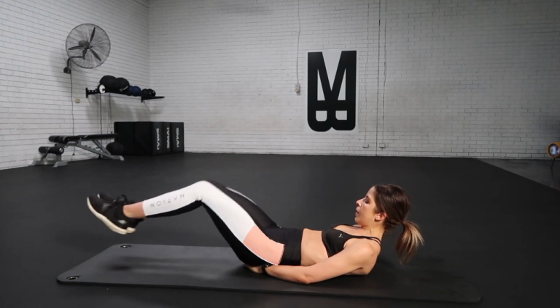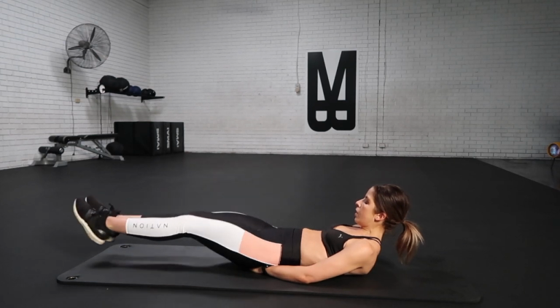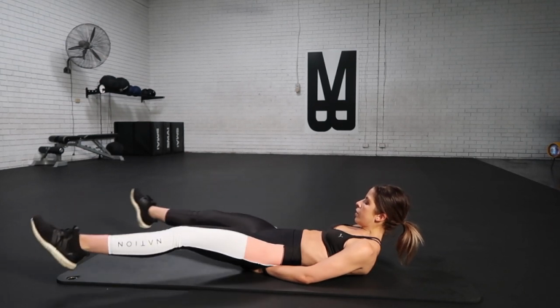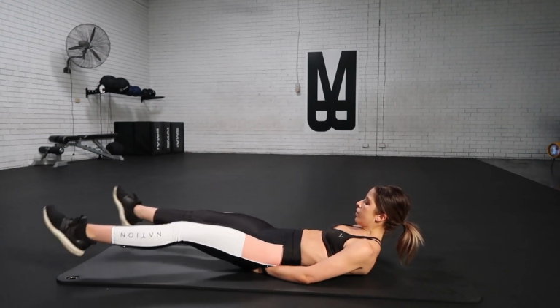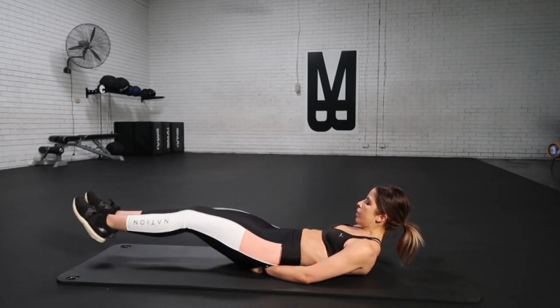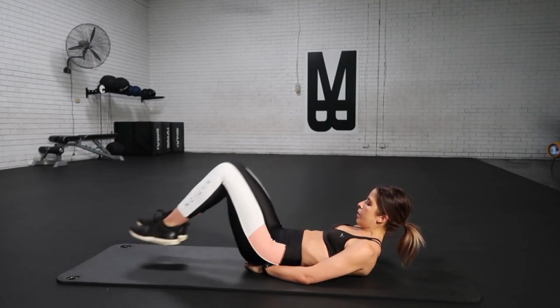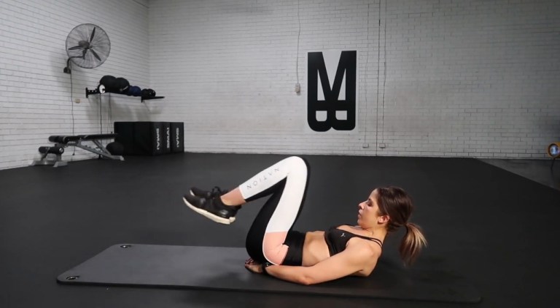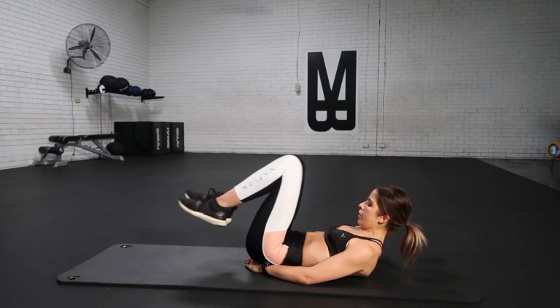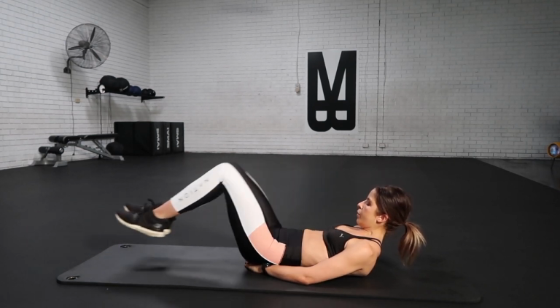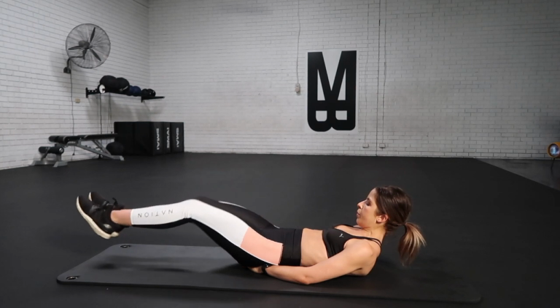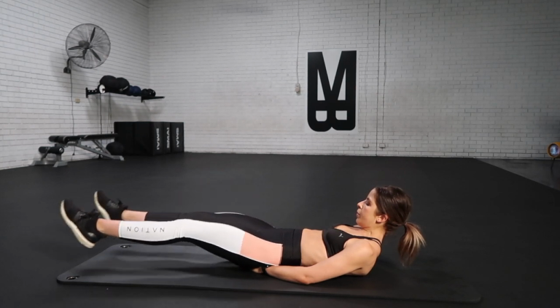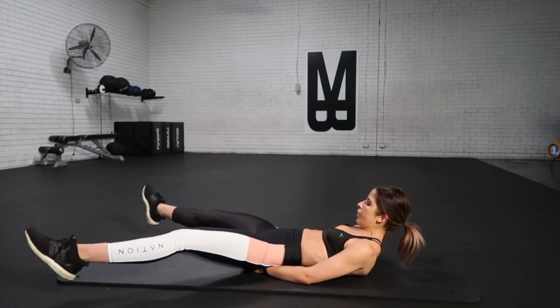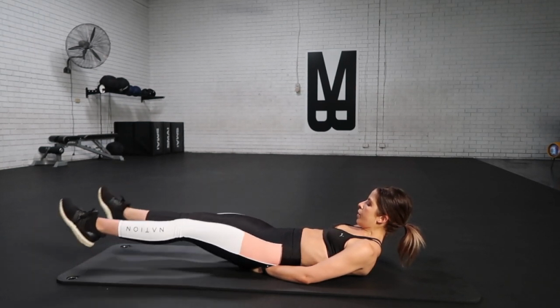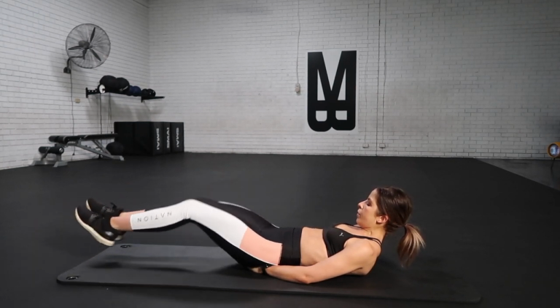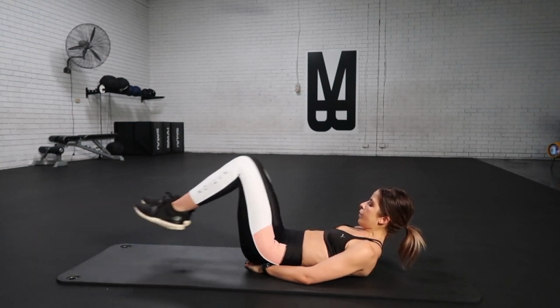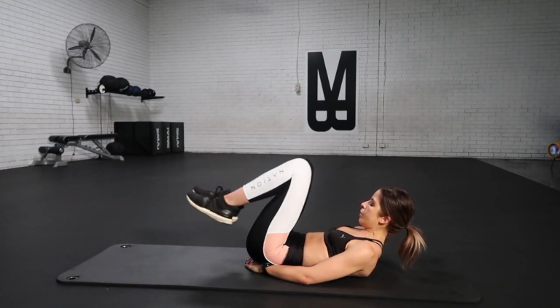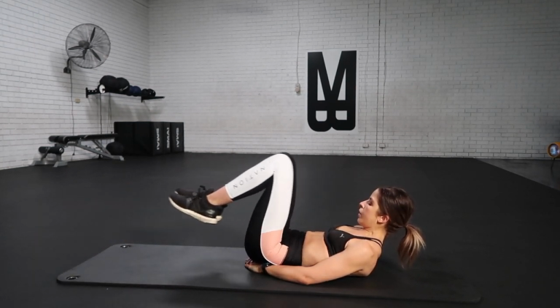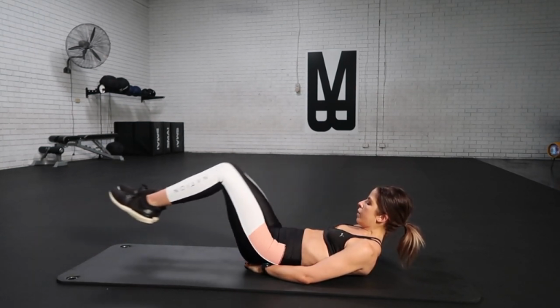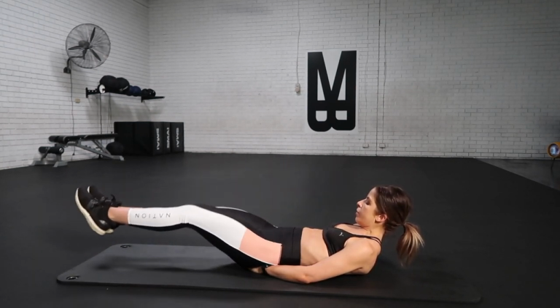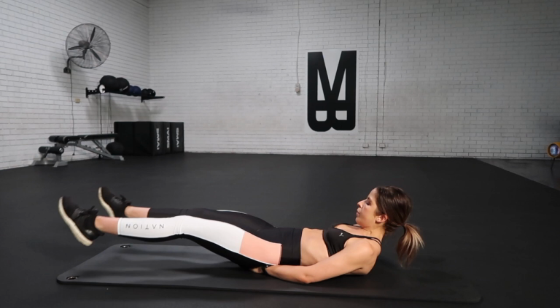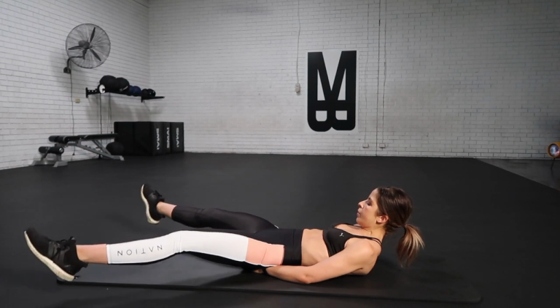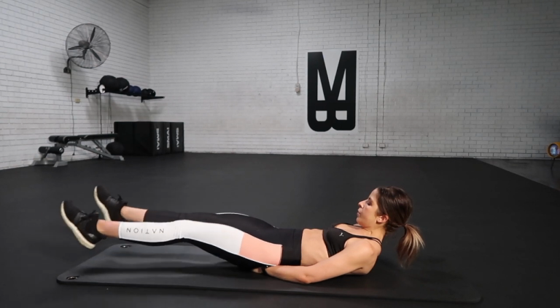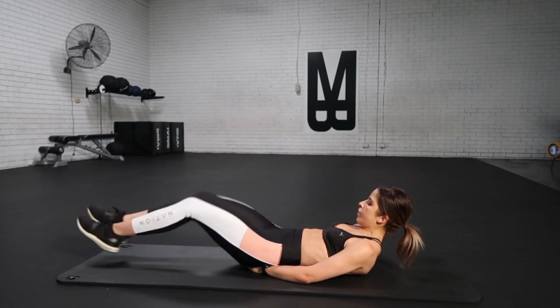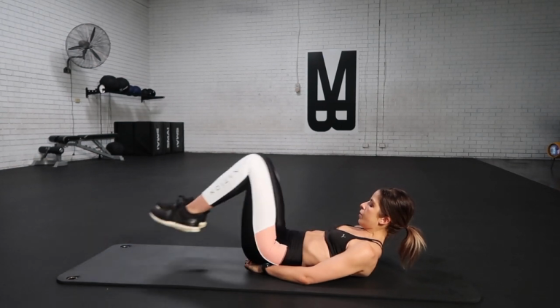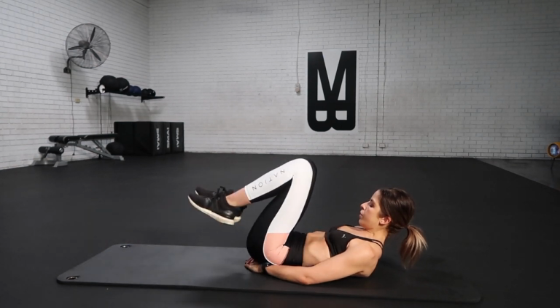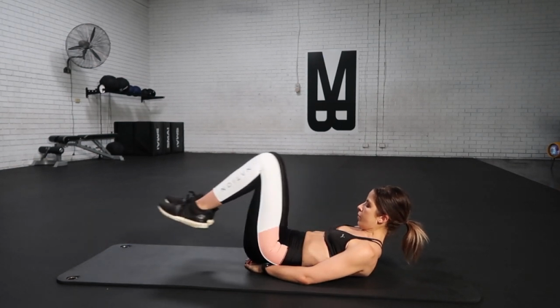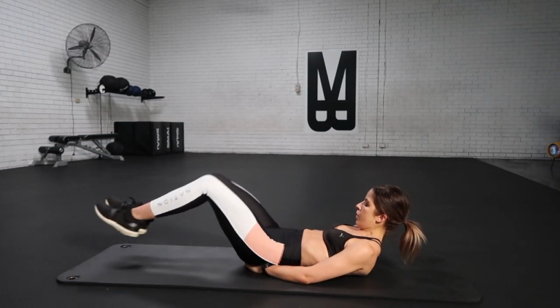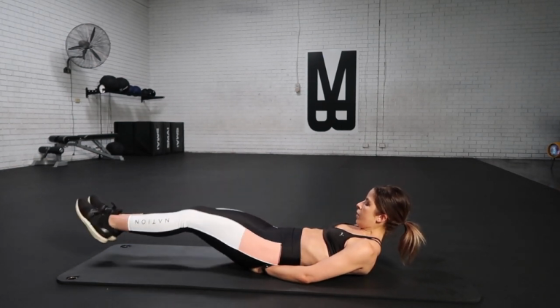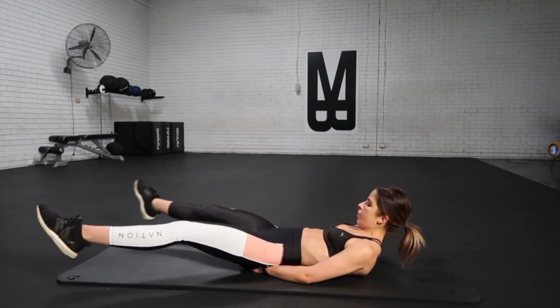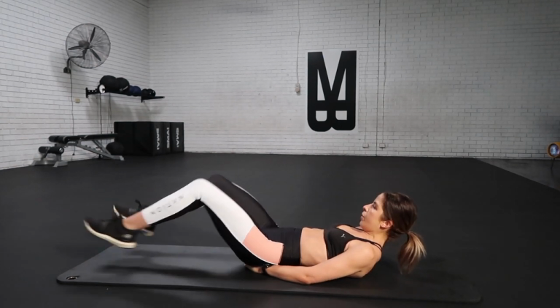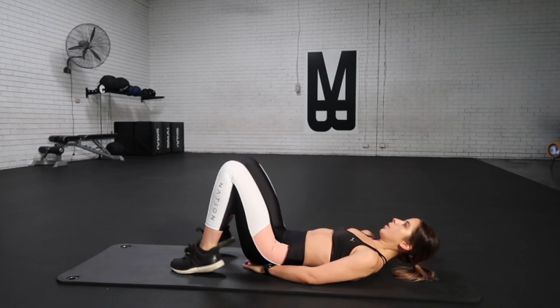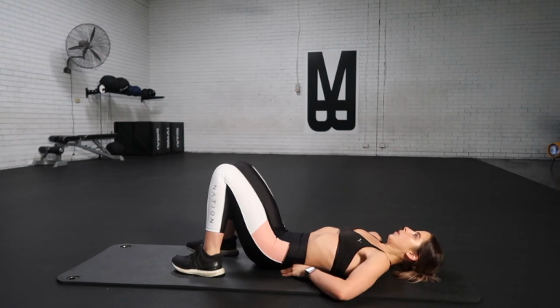We are almost there, guys. Keep on working through it, keep those shoulders lifted. If your neck is getting sore, you can relax your head back onto the ground. Otherwise, keep on focusing on driving through those toes all the way in. Squeeze, drive, brace and breathe.